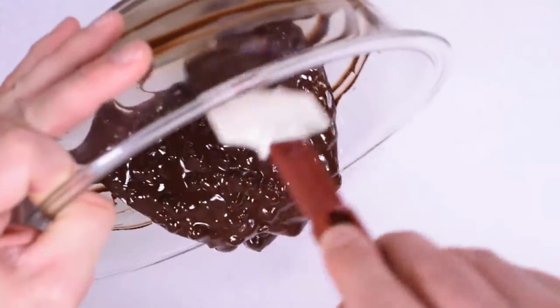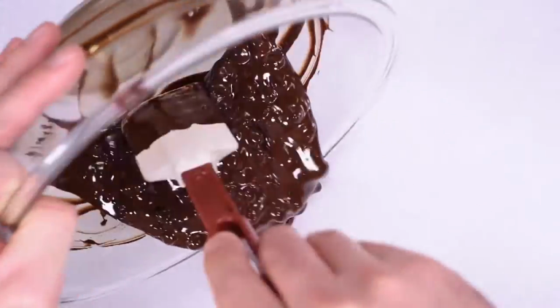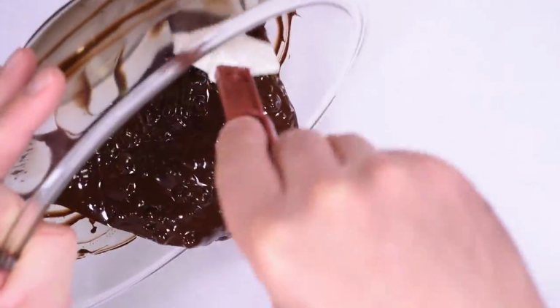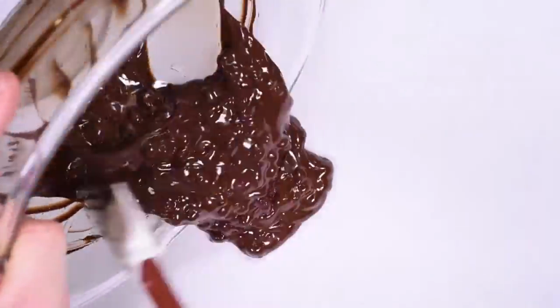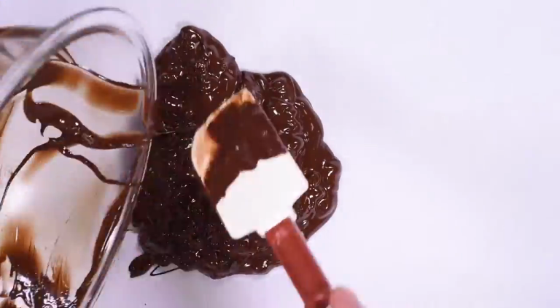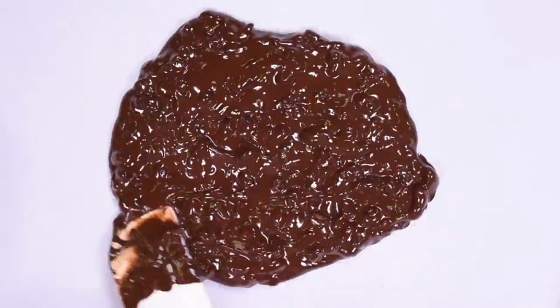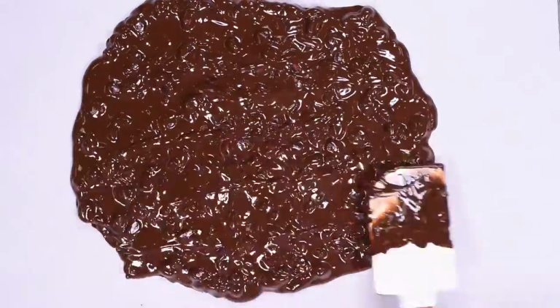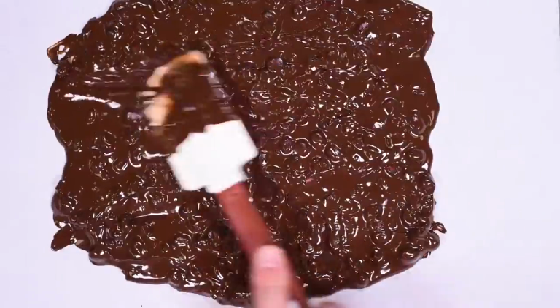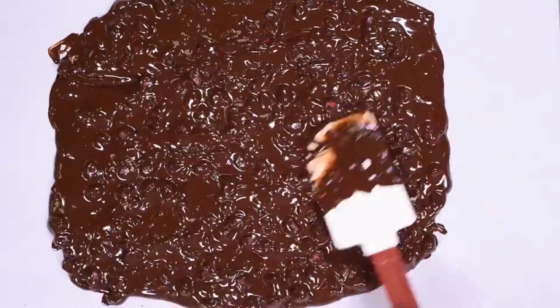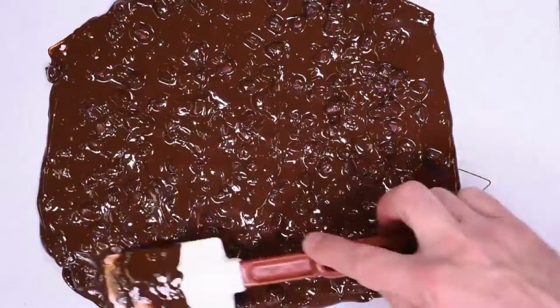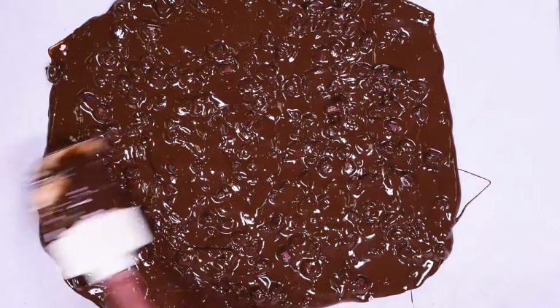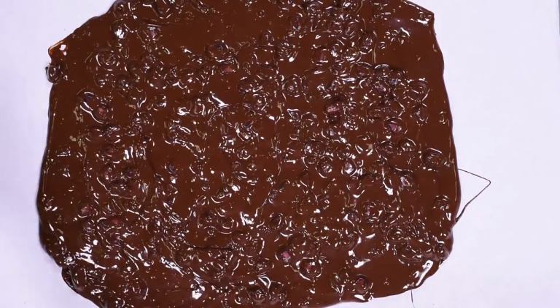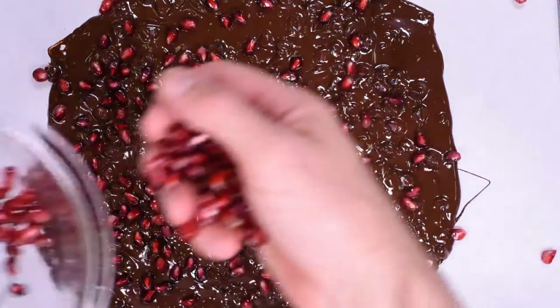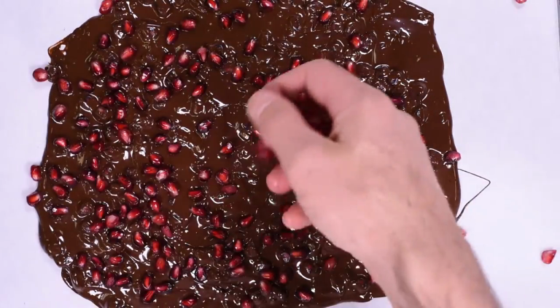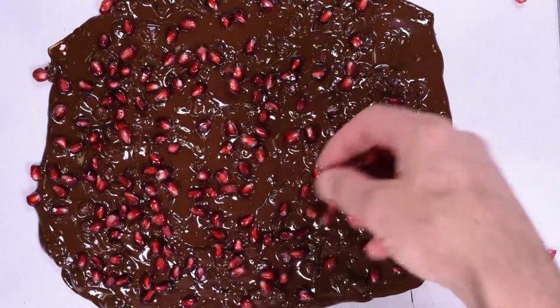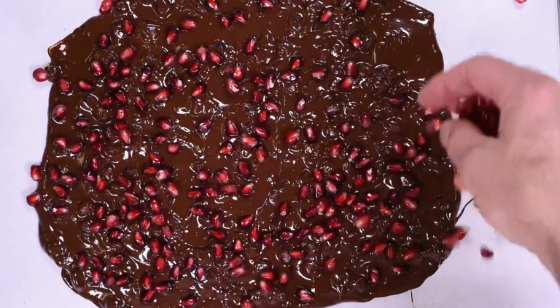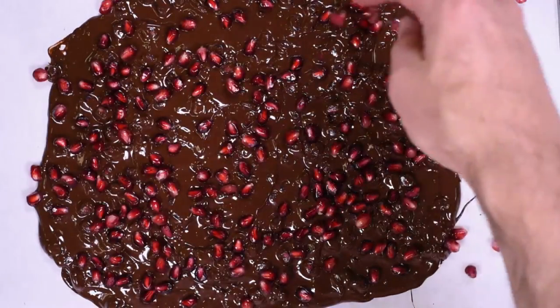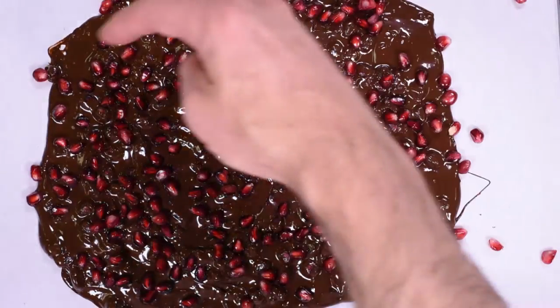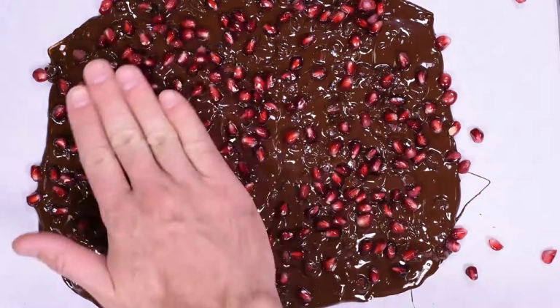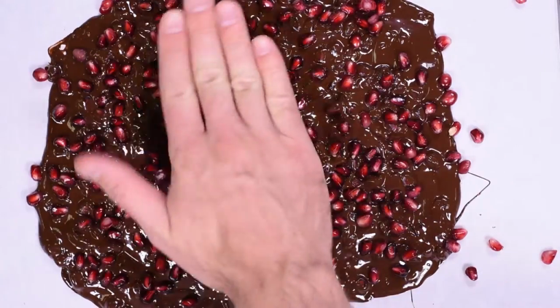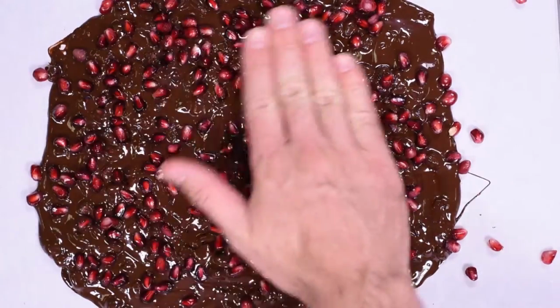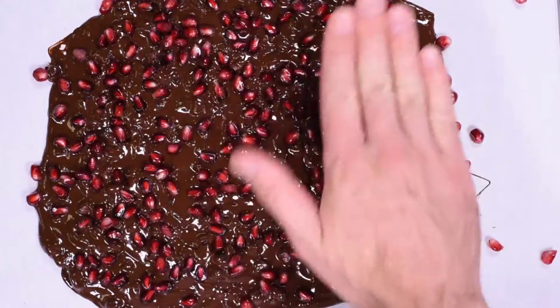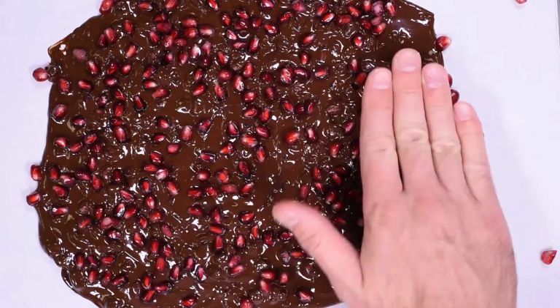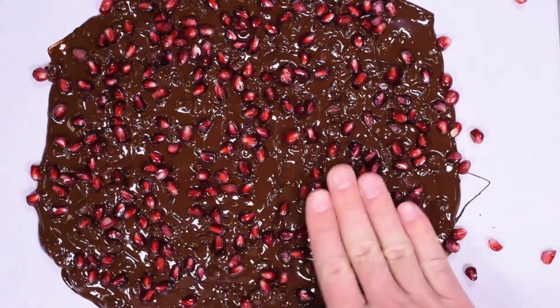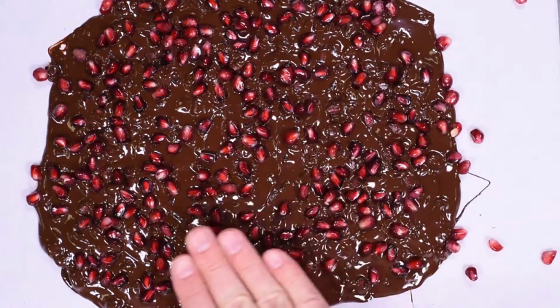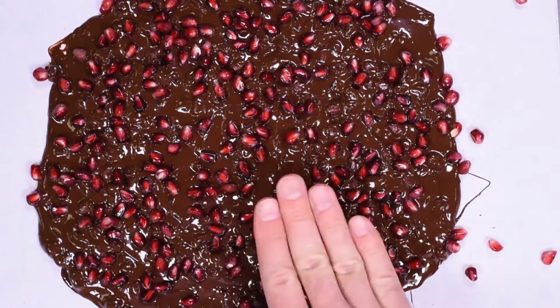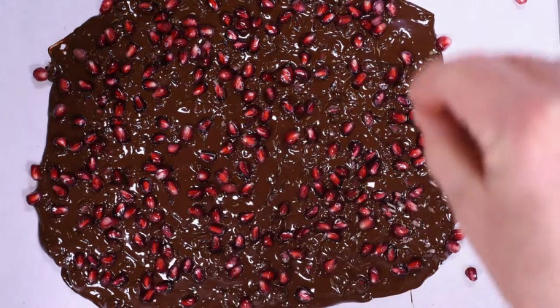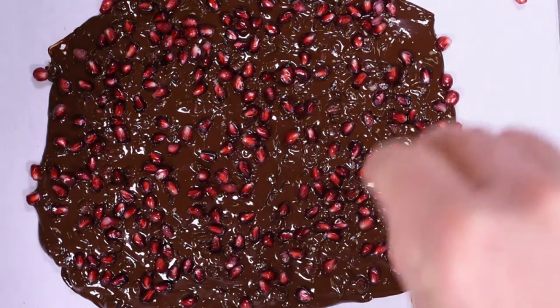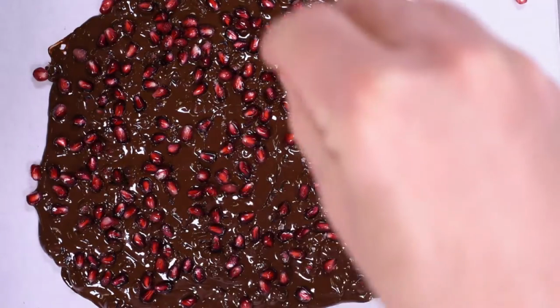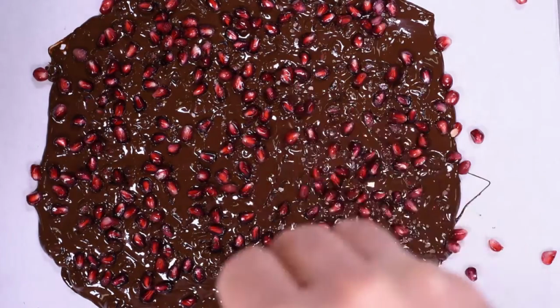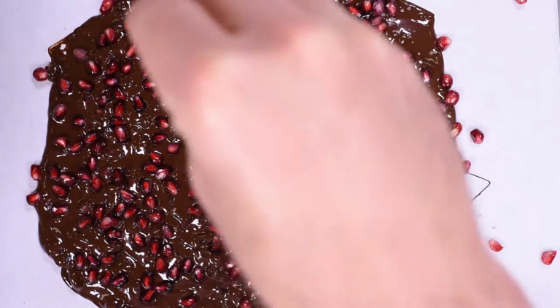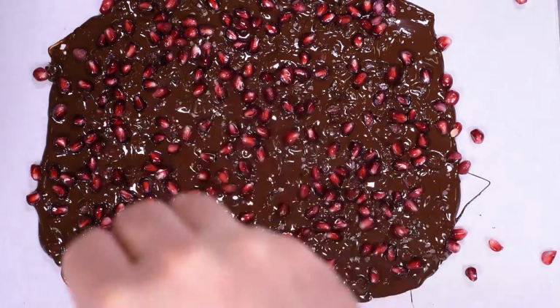Spread the chocolate into a thin layer over parchment paper. Press the seeds into the chocolate so that they don't fall off. Just a touch of salt will offset the sweetness just a bit.